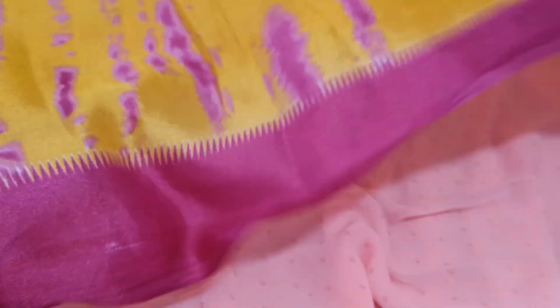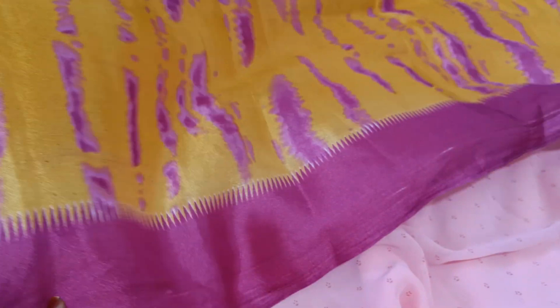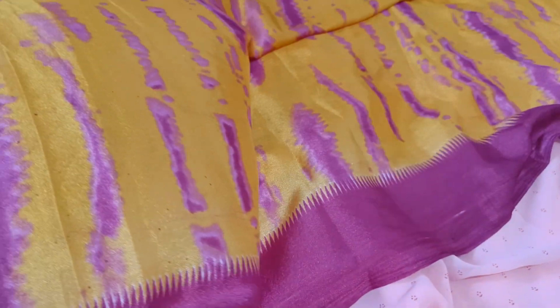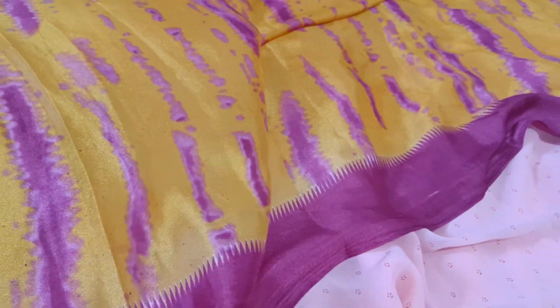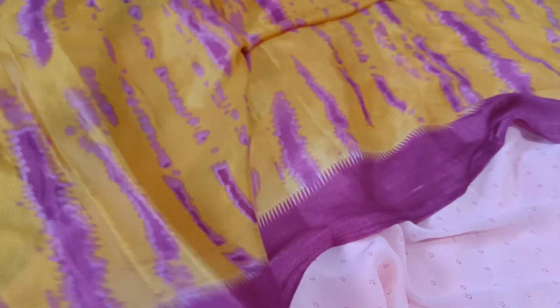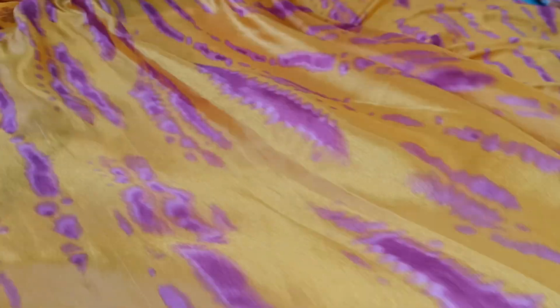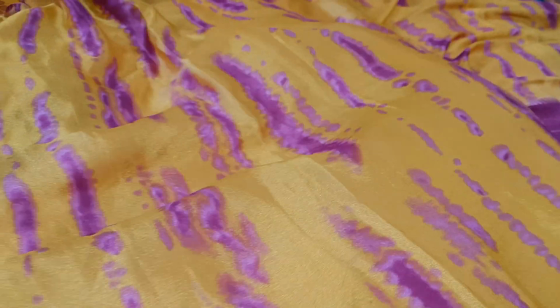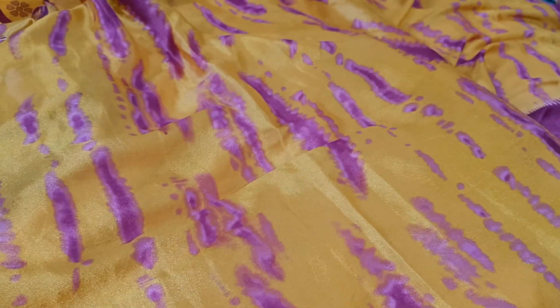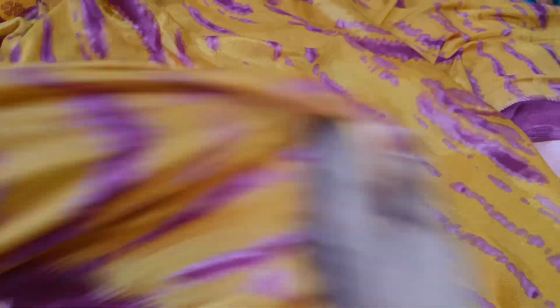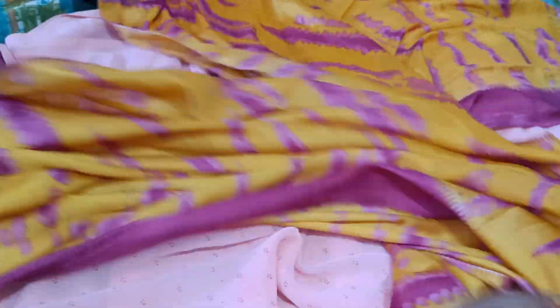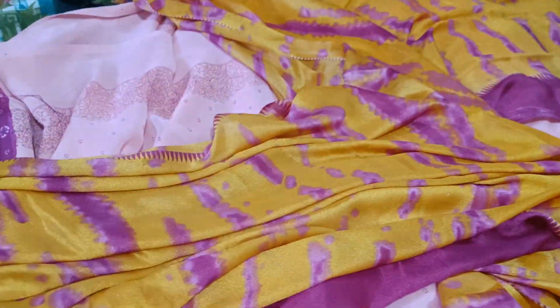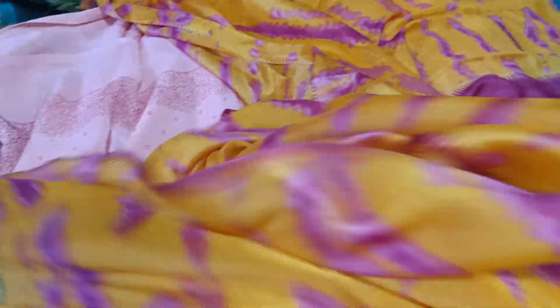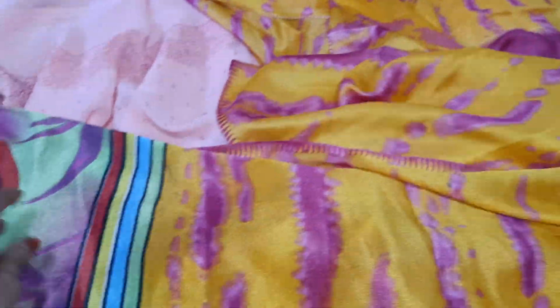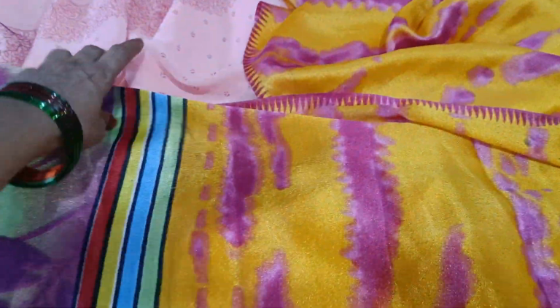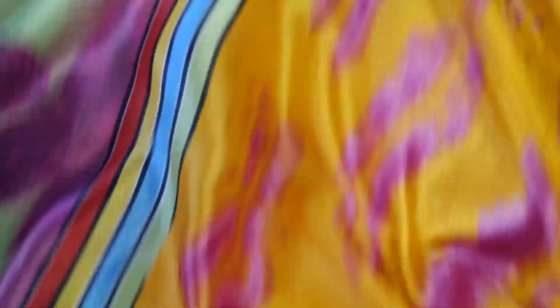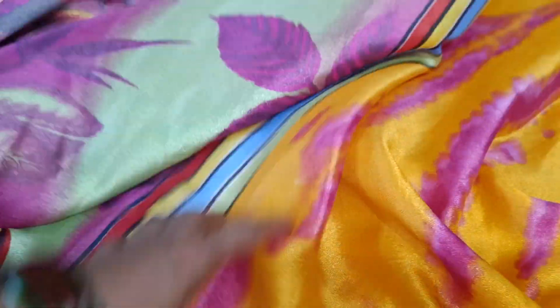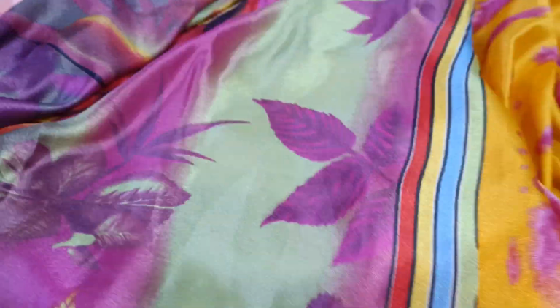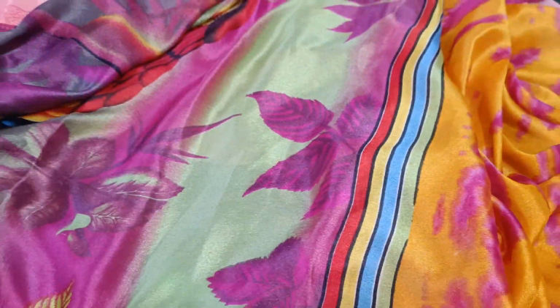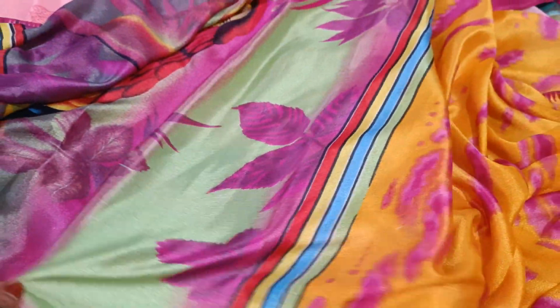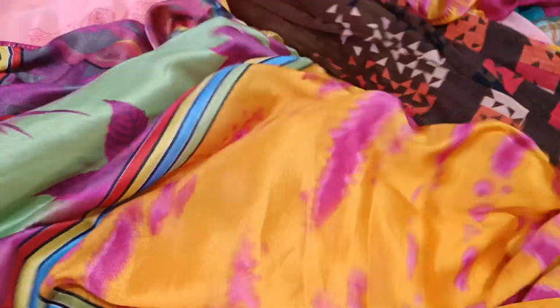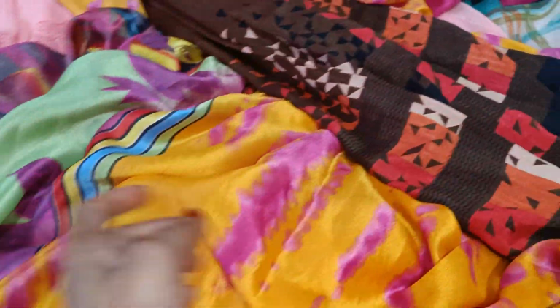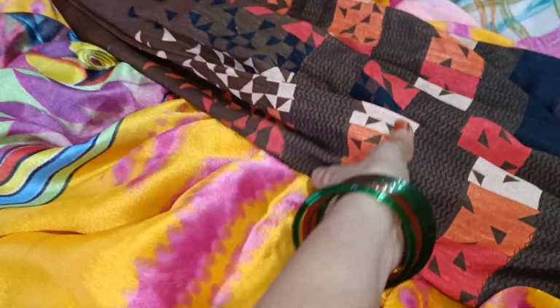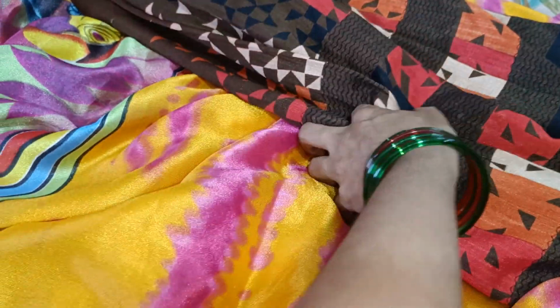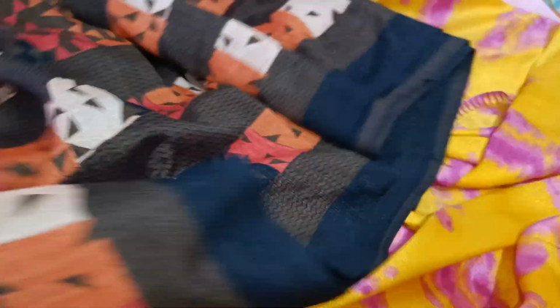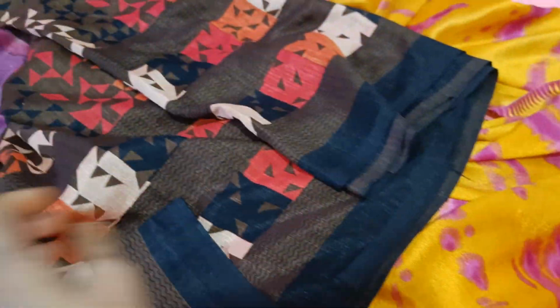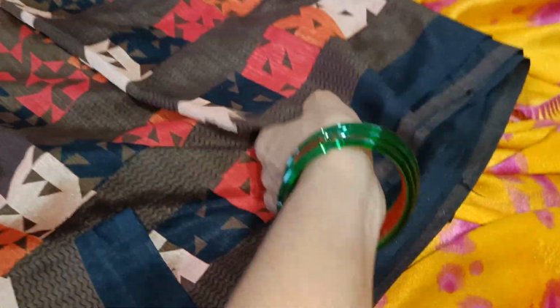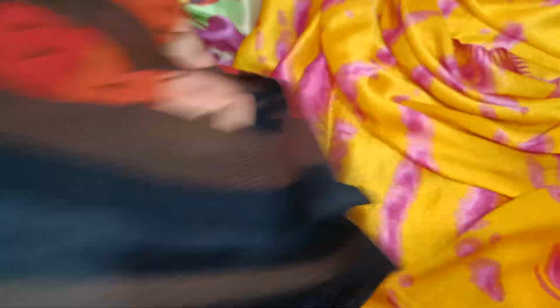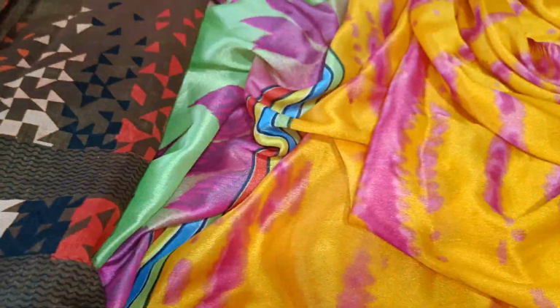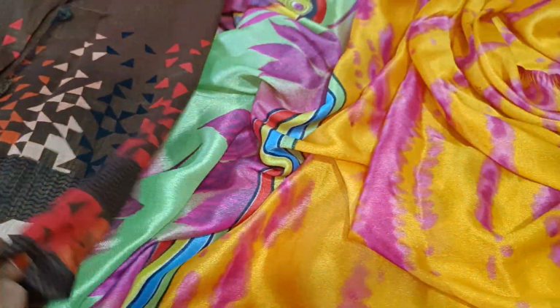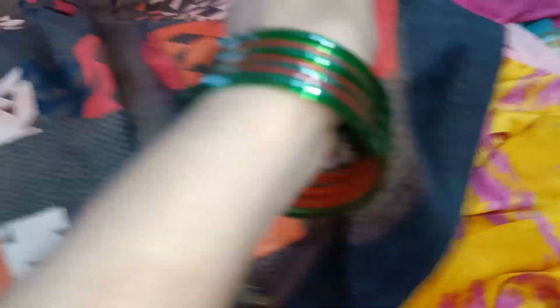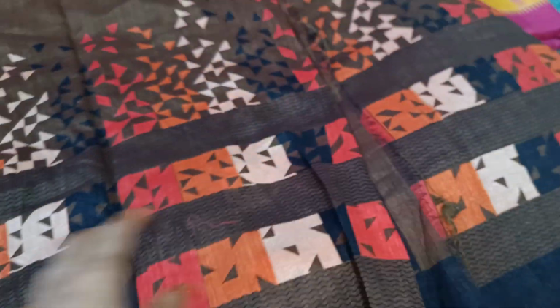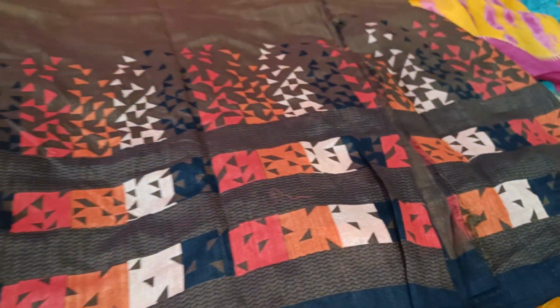Another beautiful saree. Superb. Shibori print. I have seen my videos. Jute fabric is very good. Big border concept.